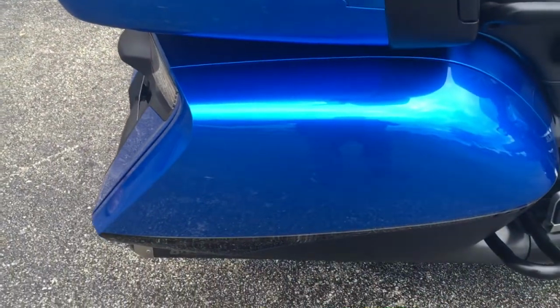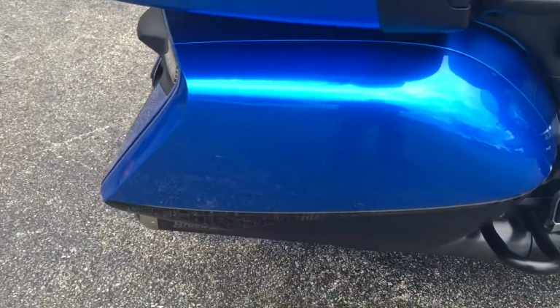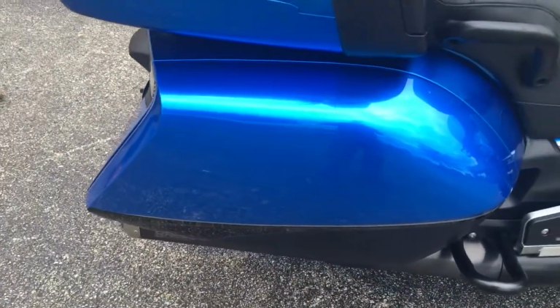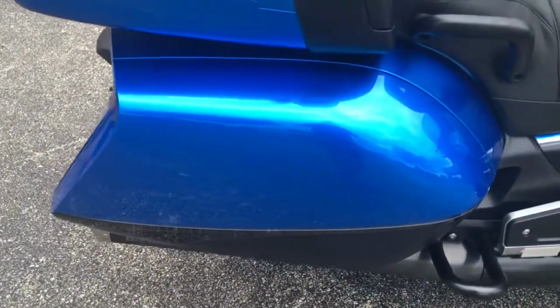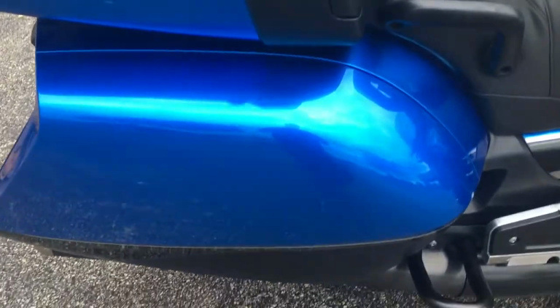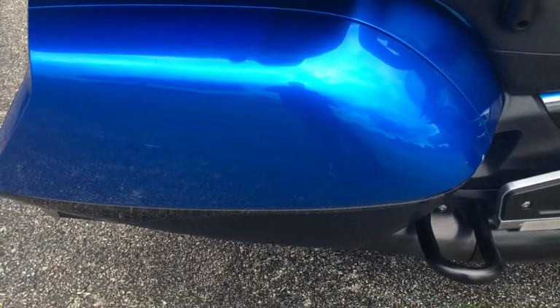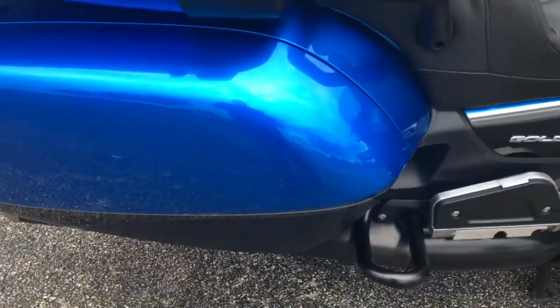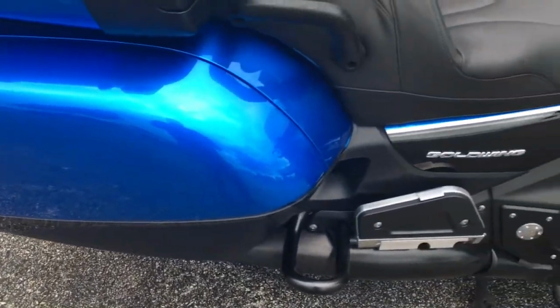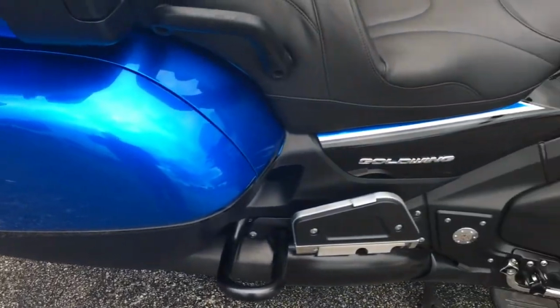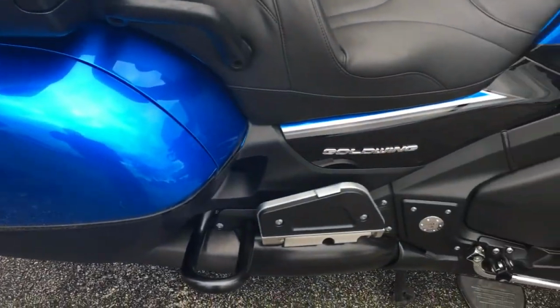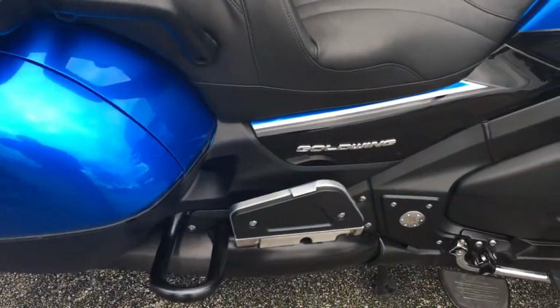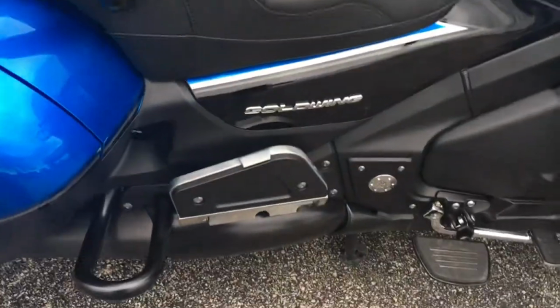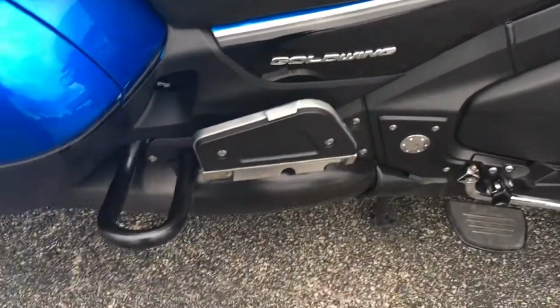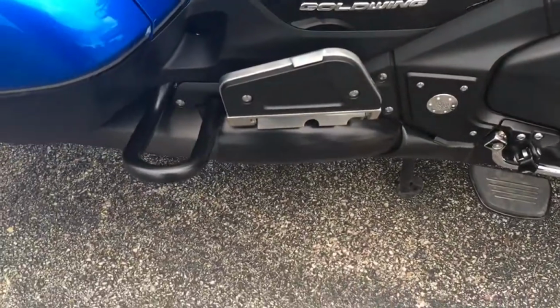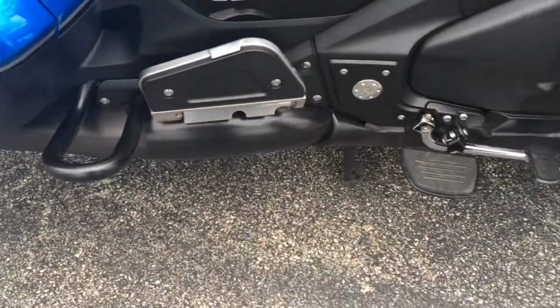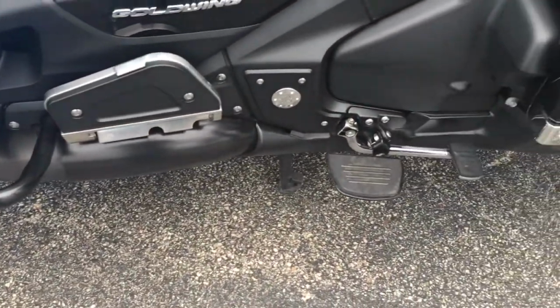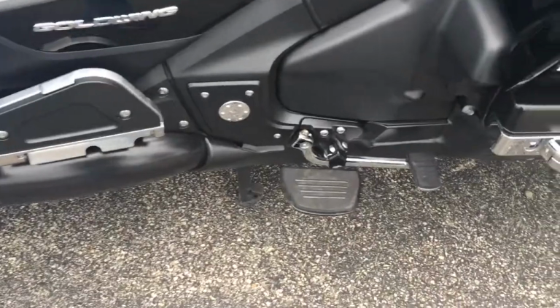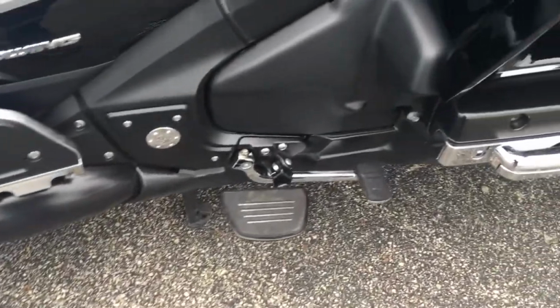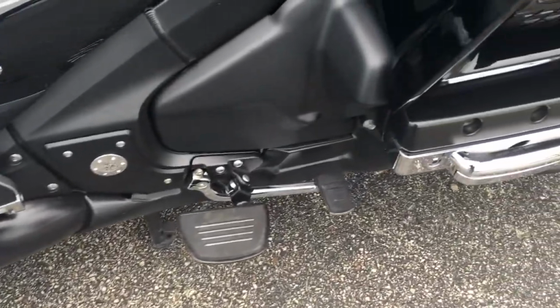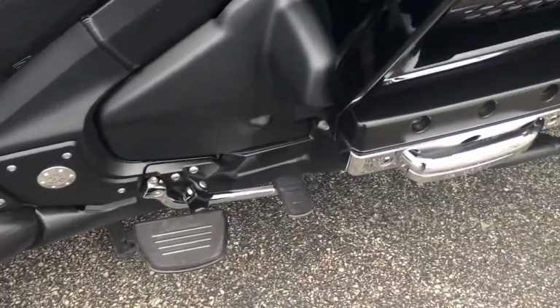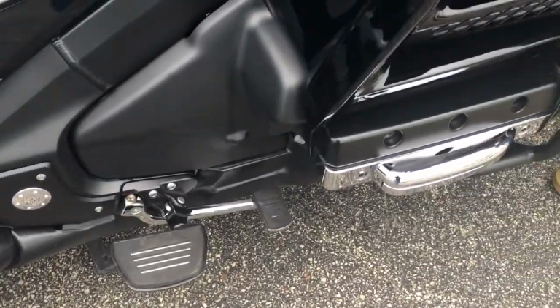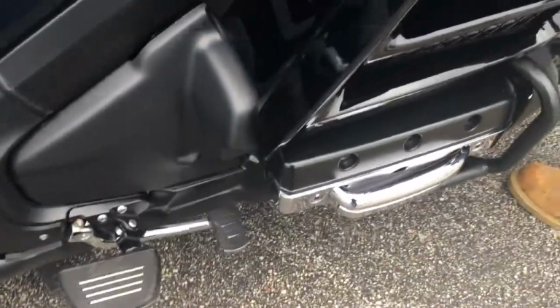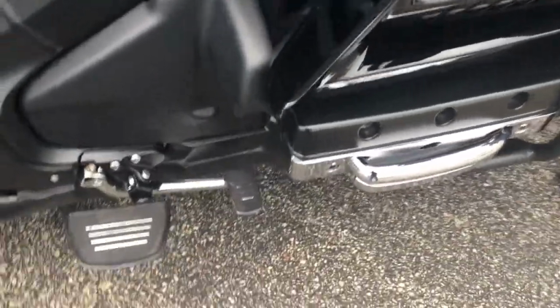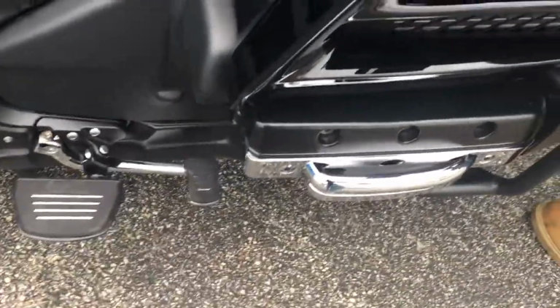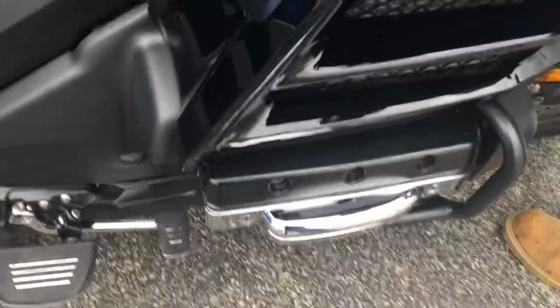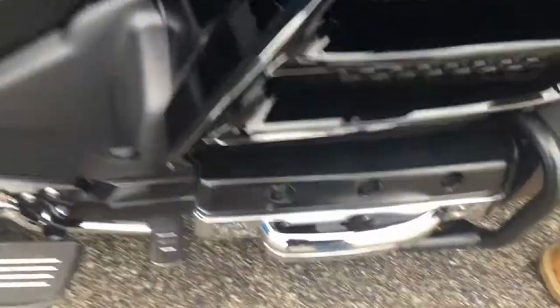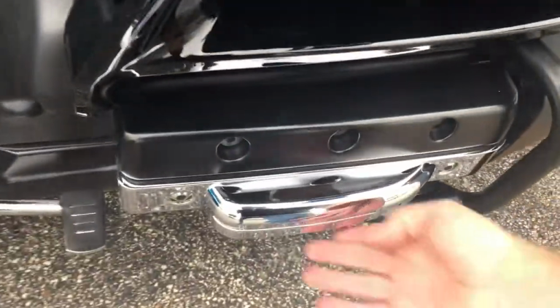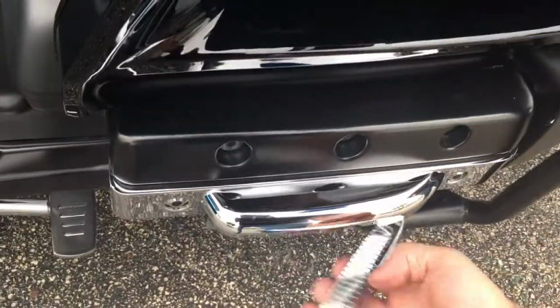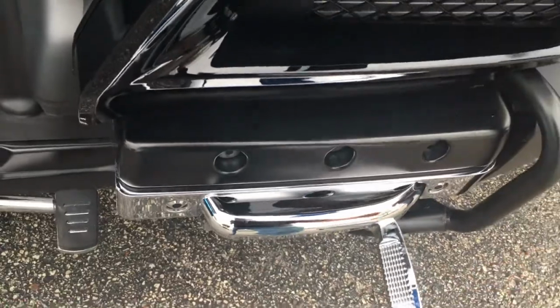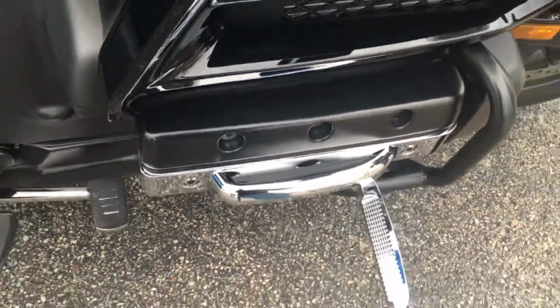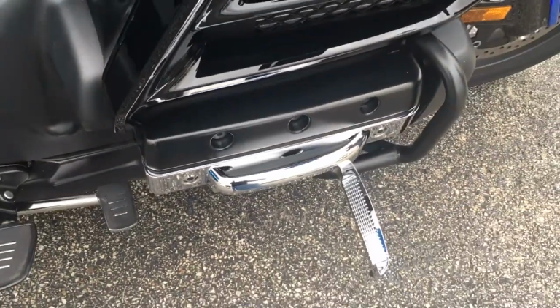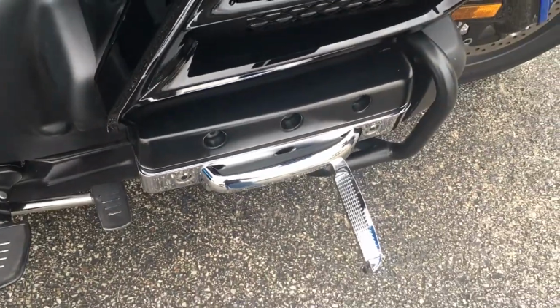Look at that where I pointed out on the front fender. Is that a scratch, Bacon? Maybe it is. Just check it — I don't want to lie to anybody. No, is it a little scuff? No, it's just dead bugs, like I thought.